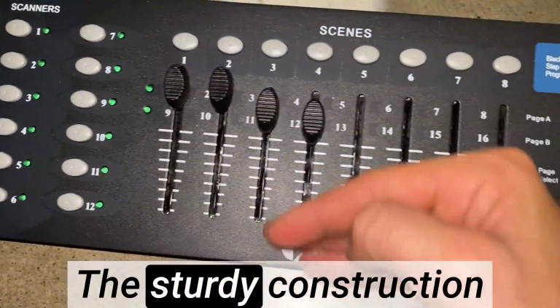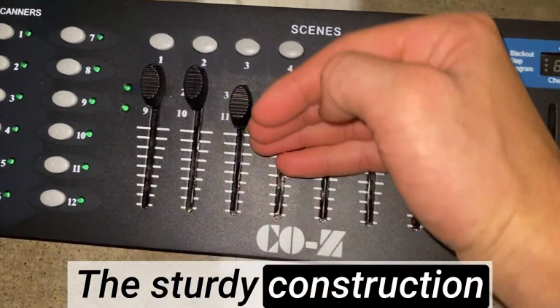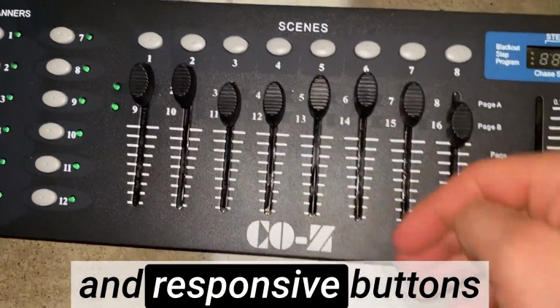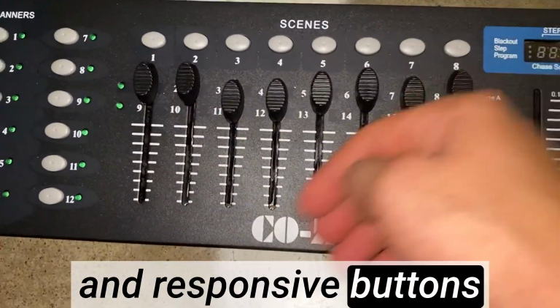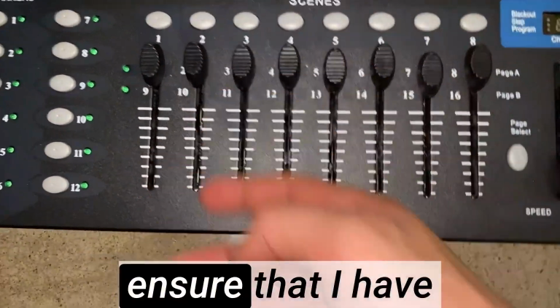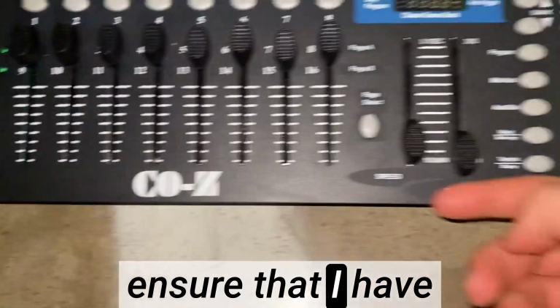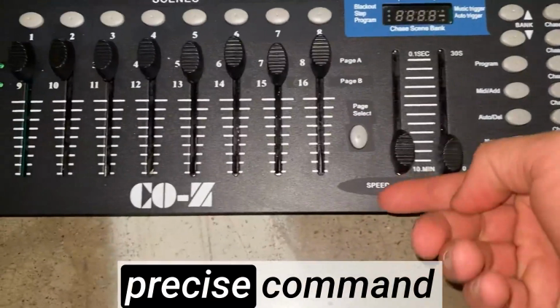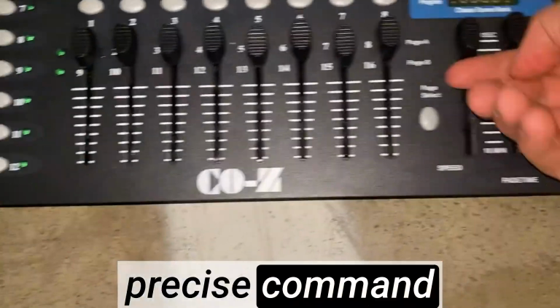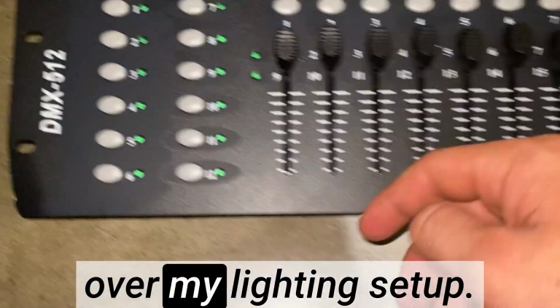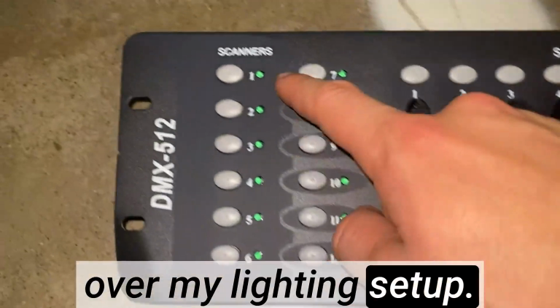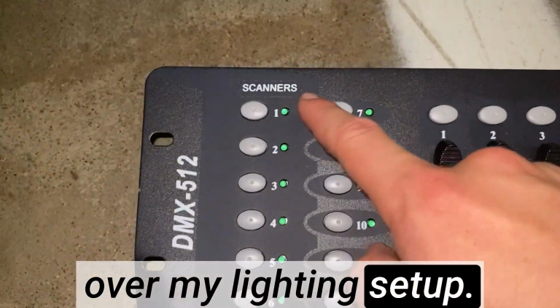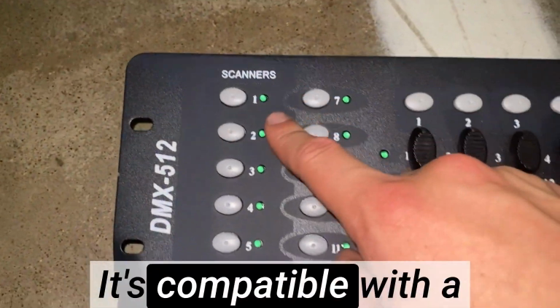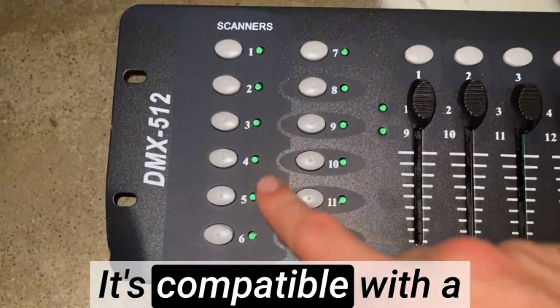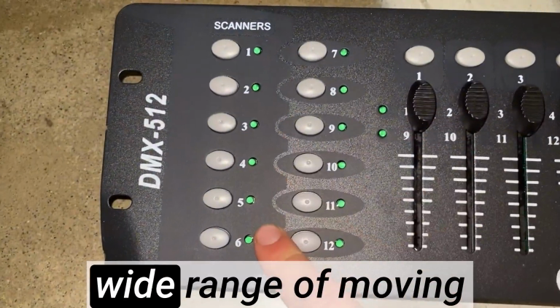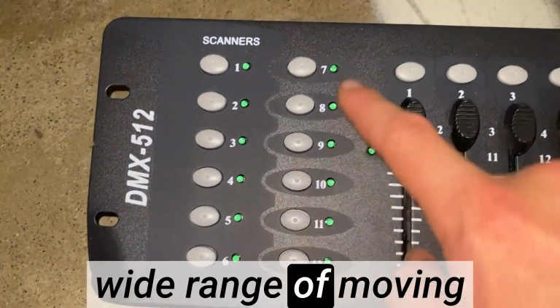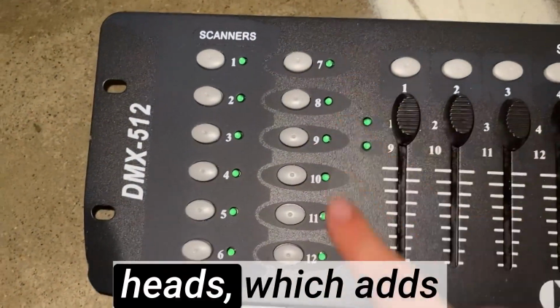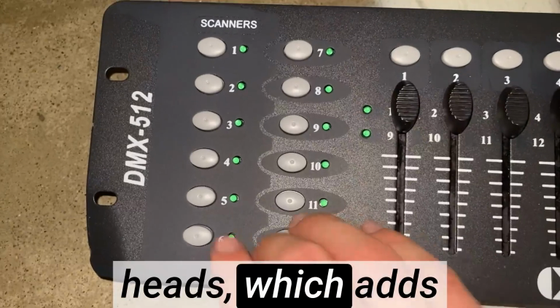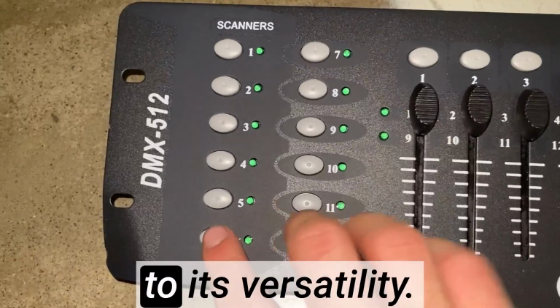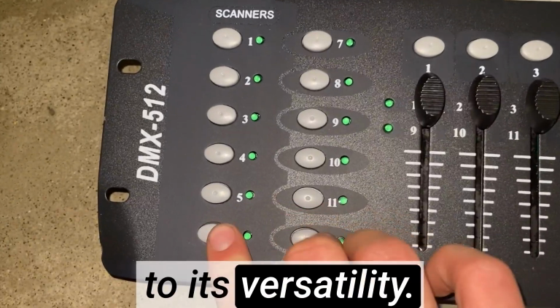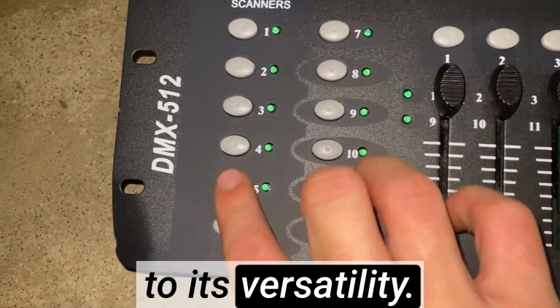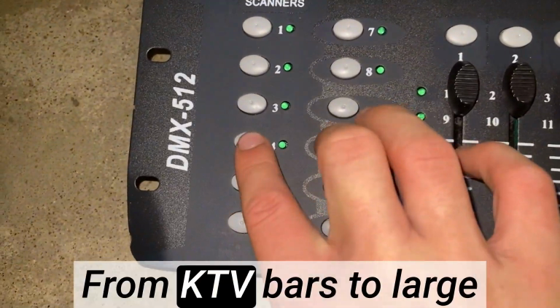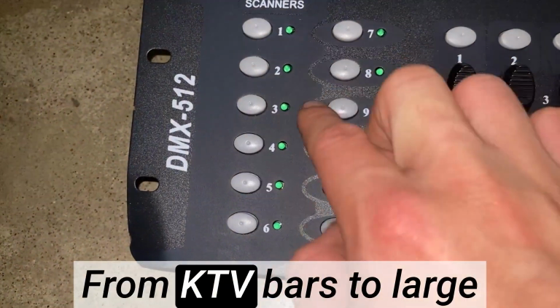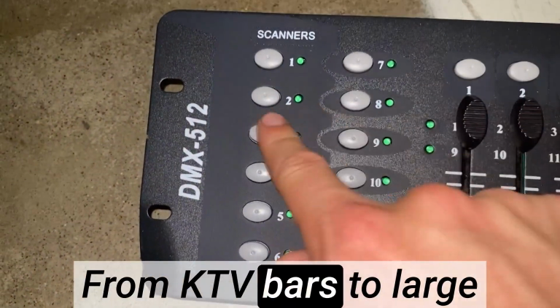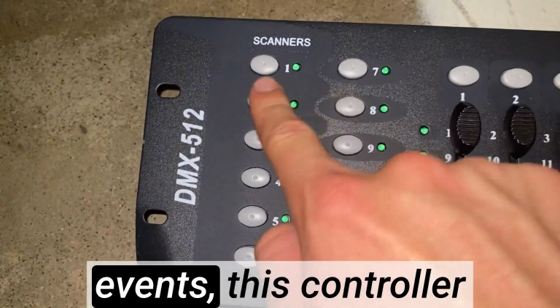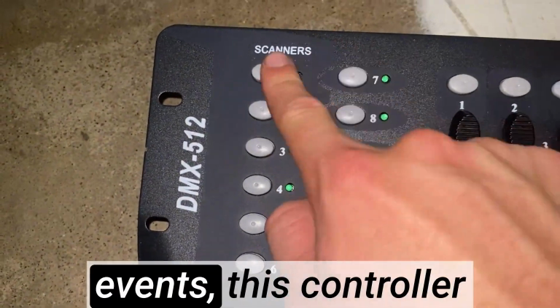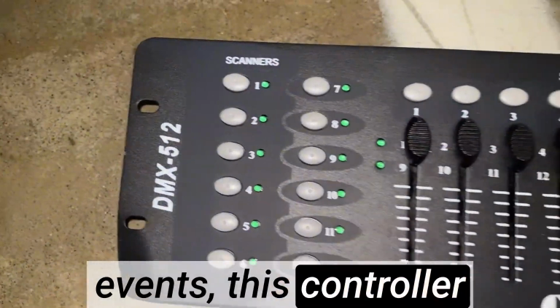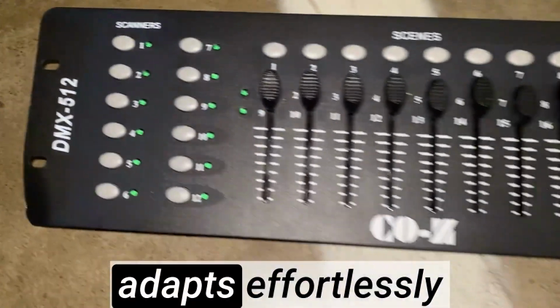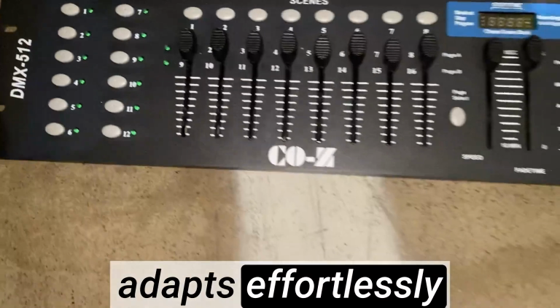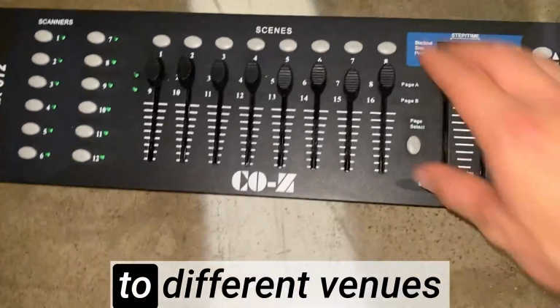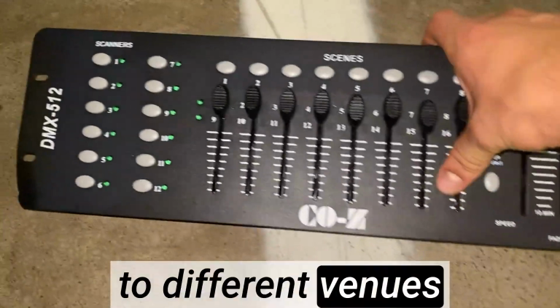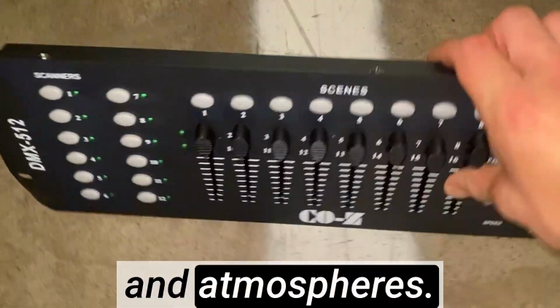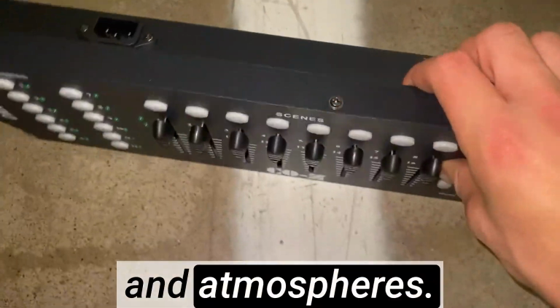The sturdy construction and responsive buttons ensure that I have precise command over my lighting setup. It's compatible with a wide range of moving heads, which adds to its versatility. From KTV bars to large events, this controller adapts effortlessly to different venues and atmospheres.